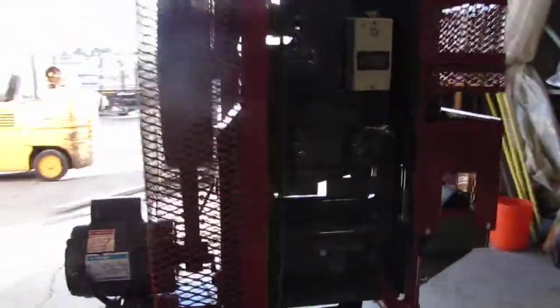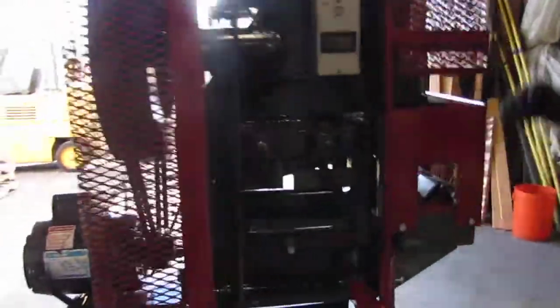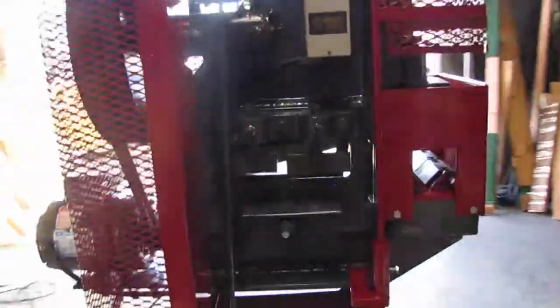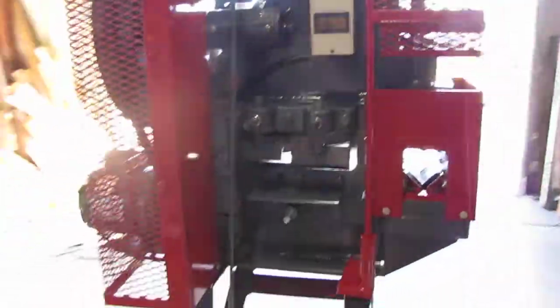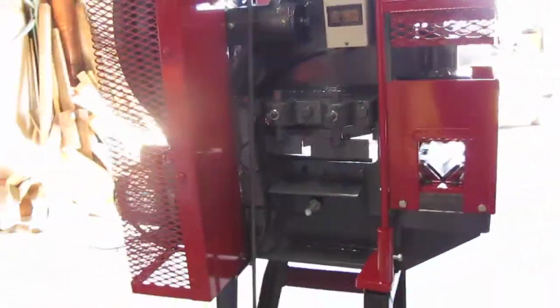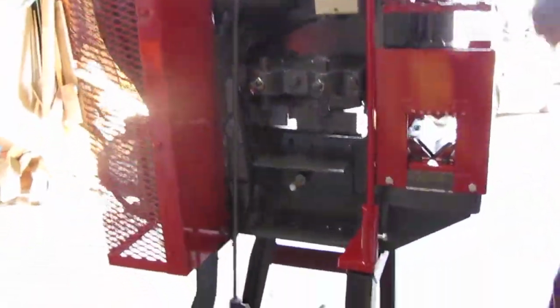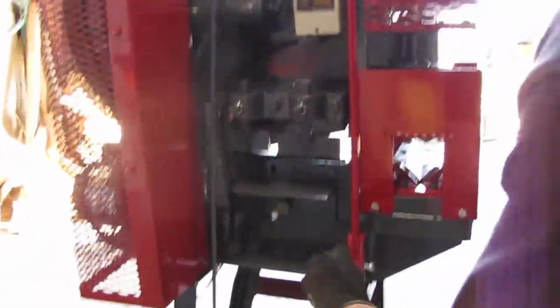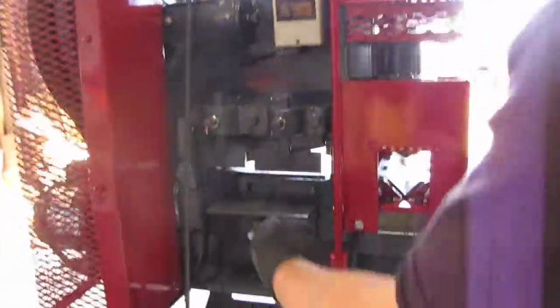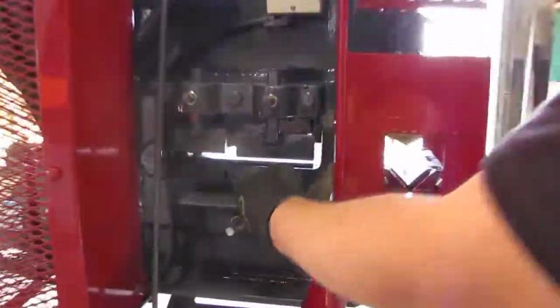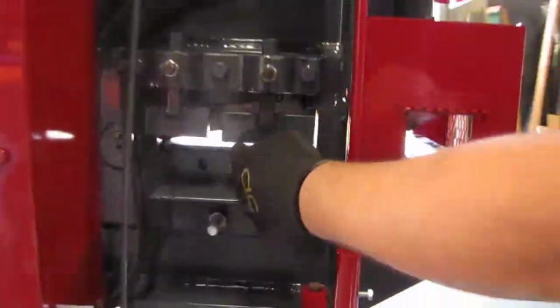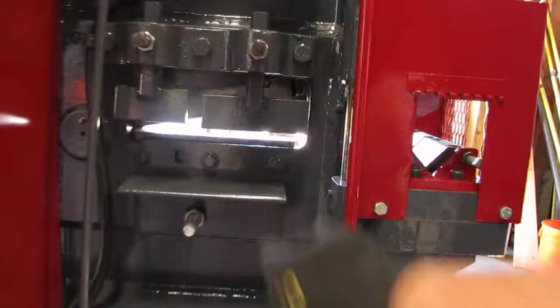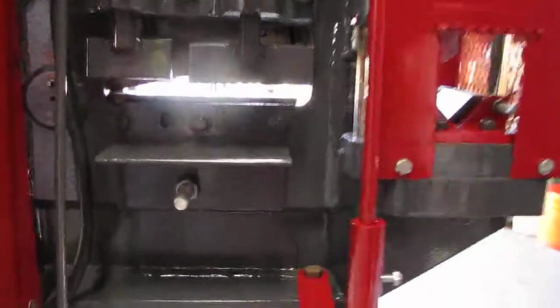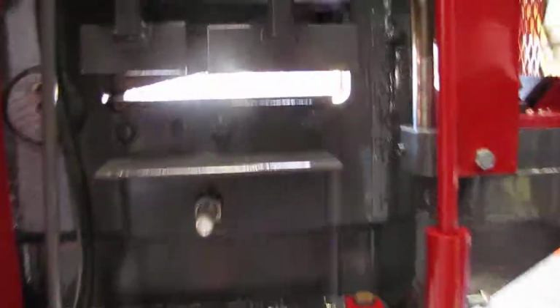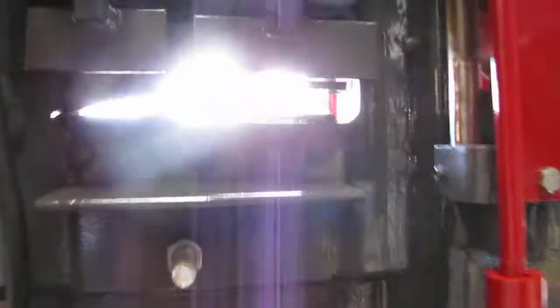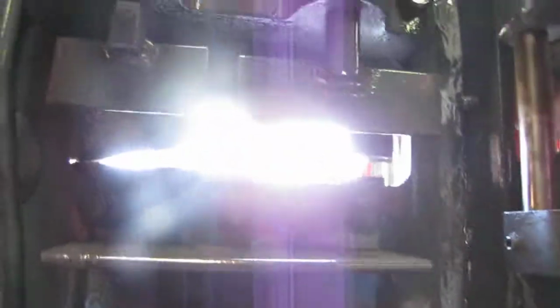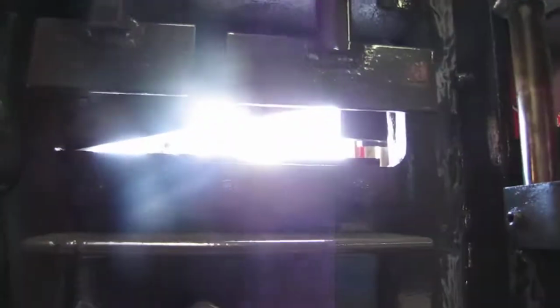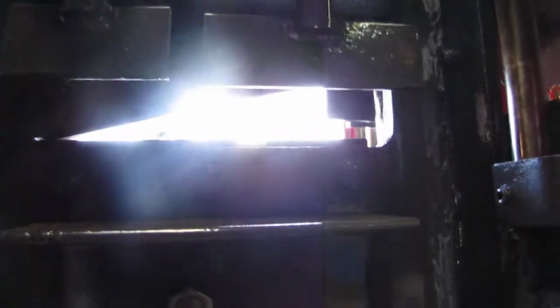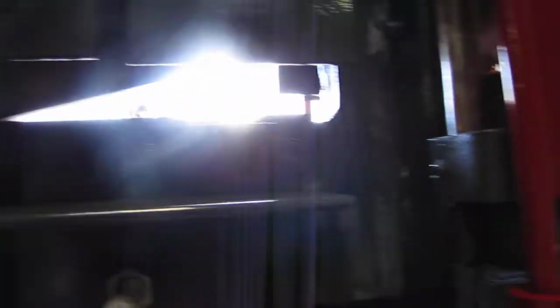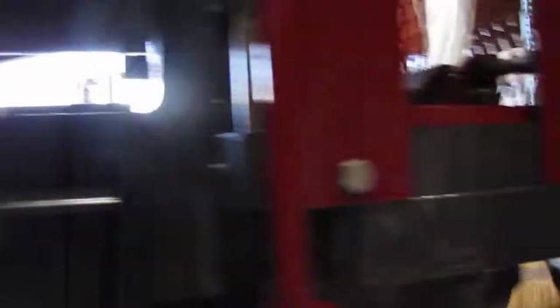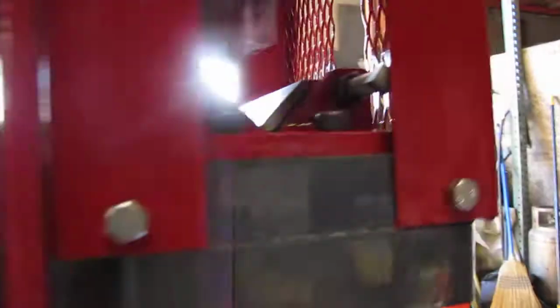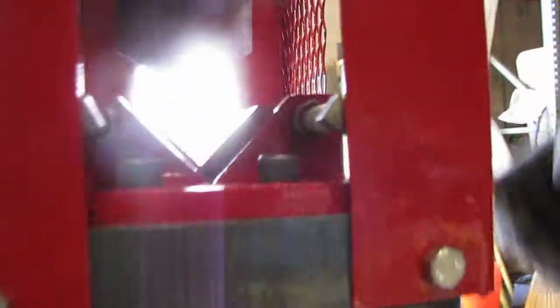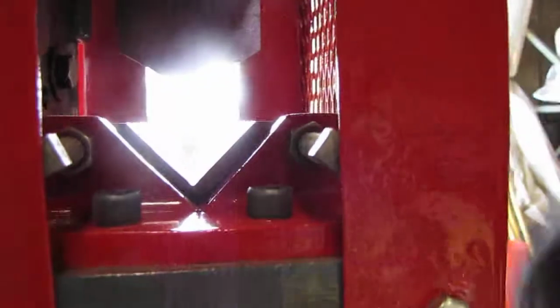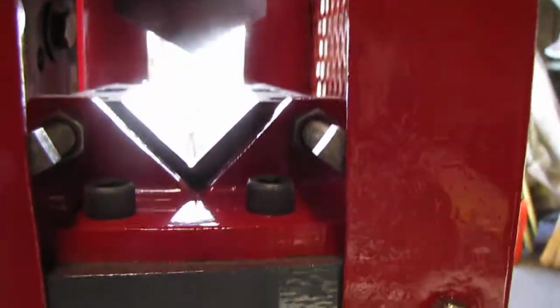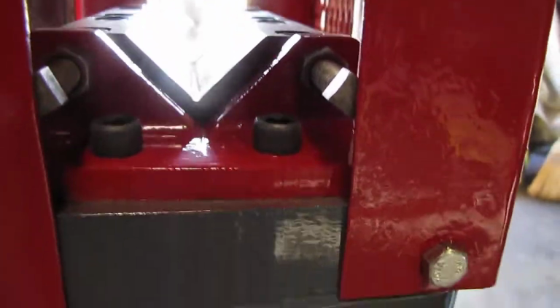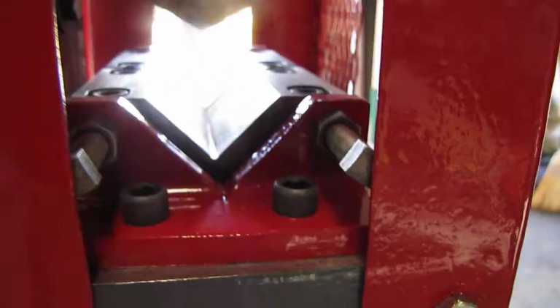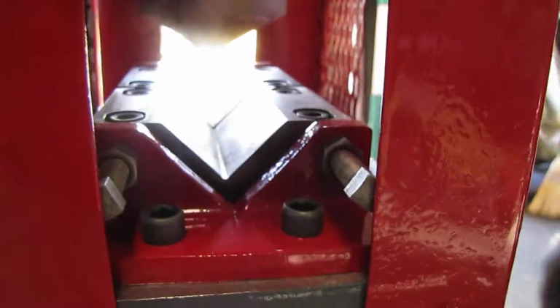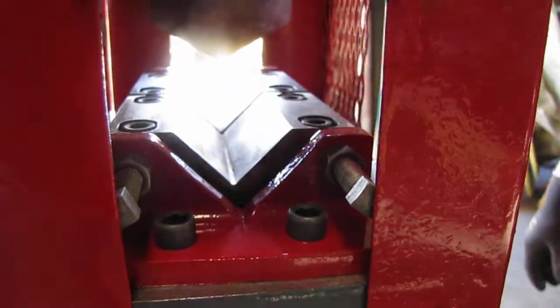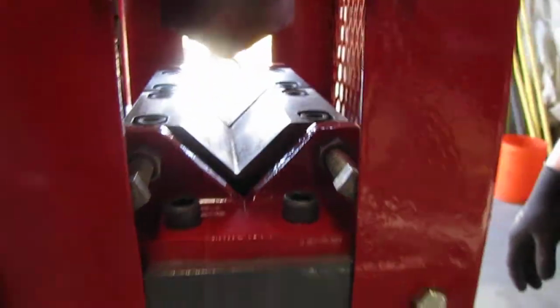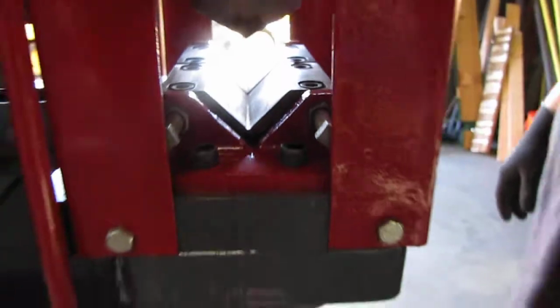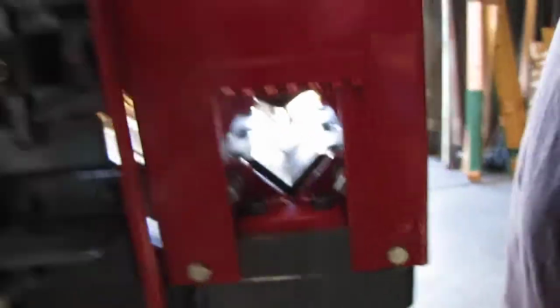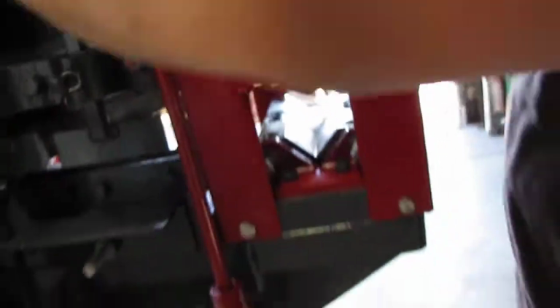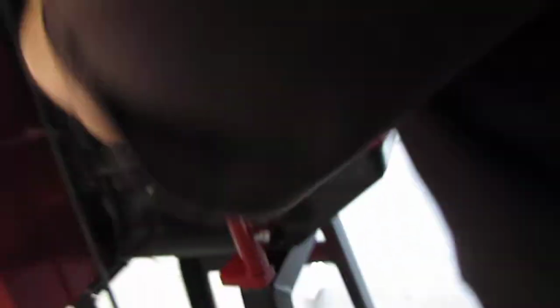It's got two cutters. It's got your main shear on this side and it's got an angle shear on this side, which can be converted to a punch. So we'll go ahead and turn it on here.